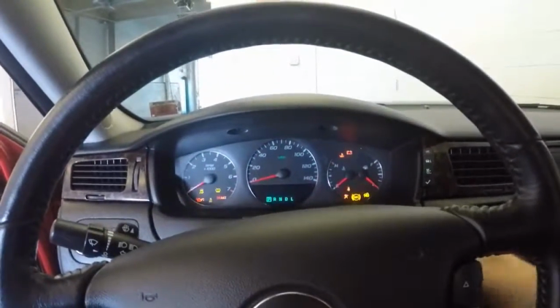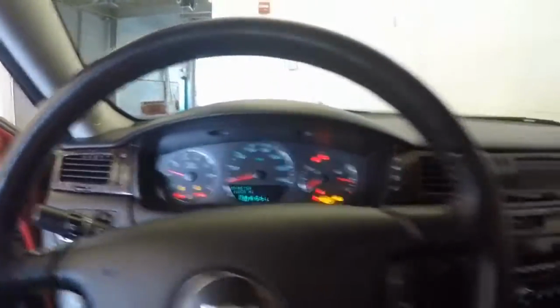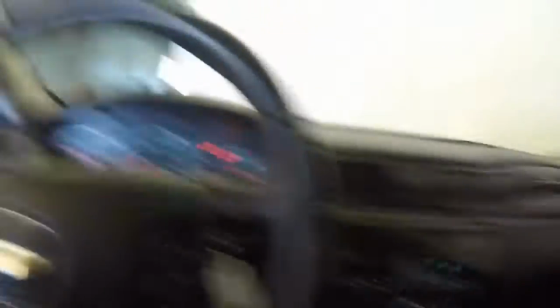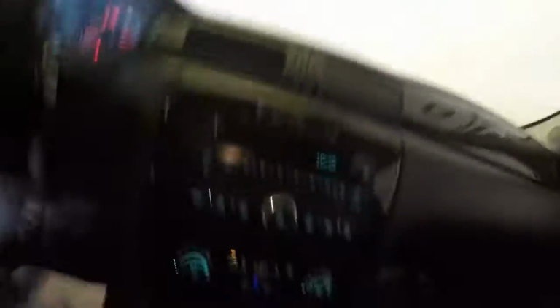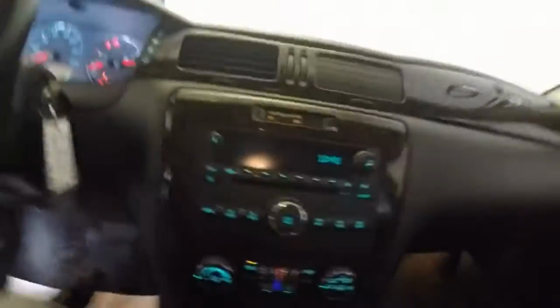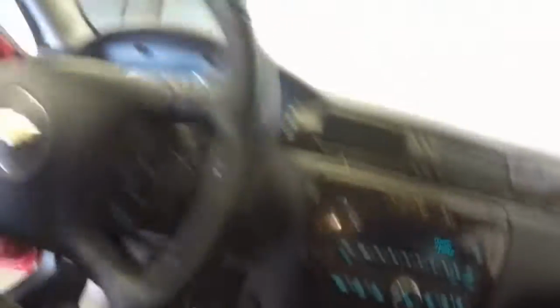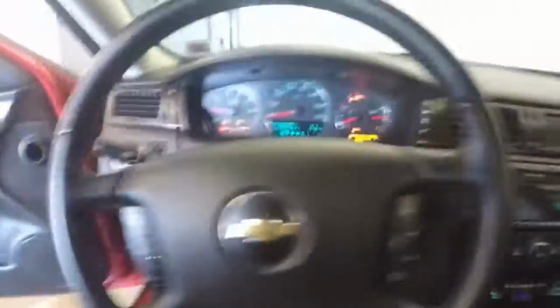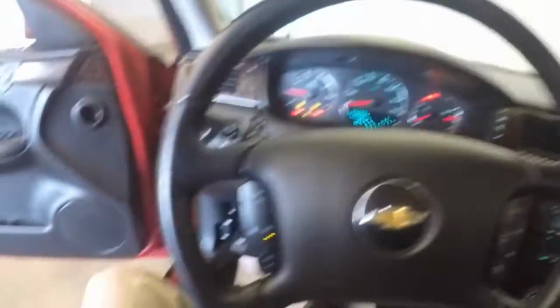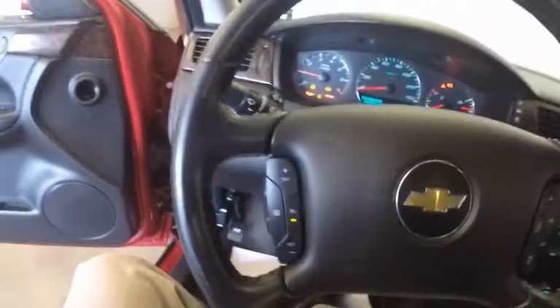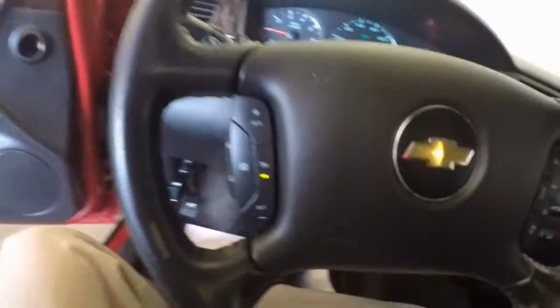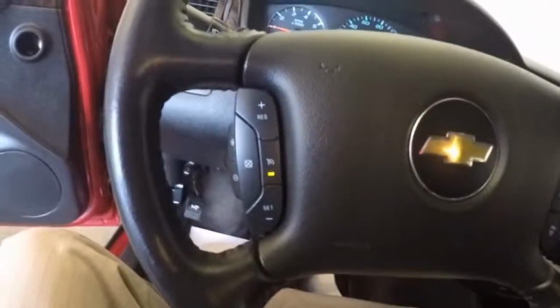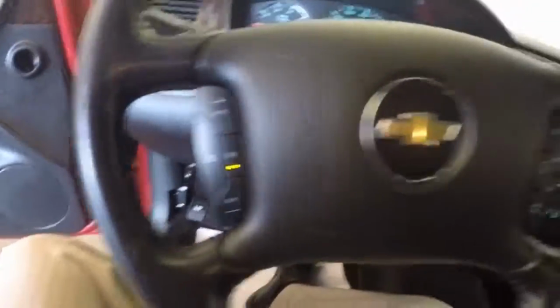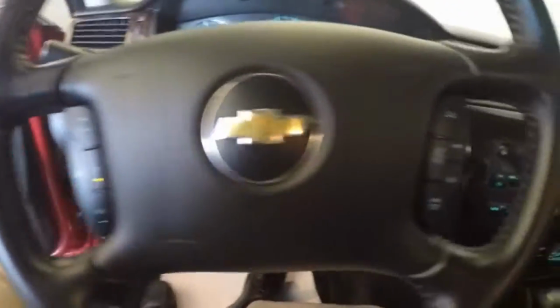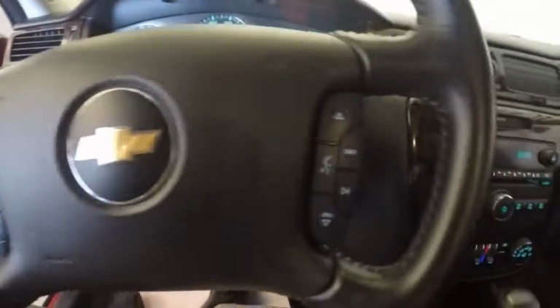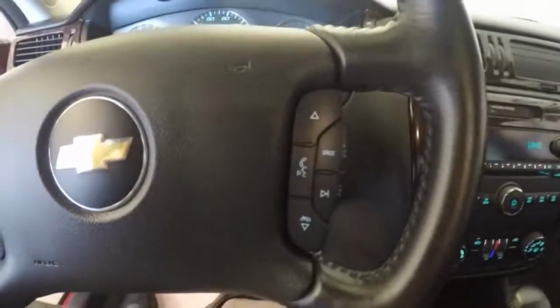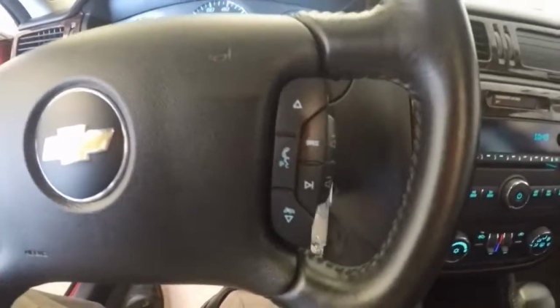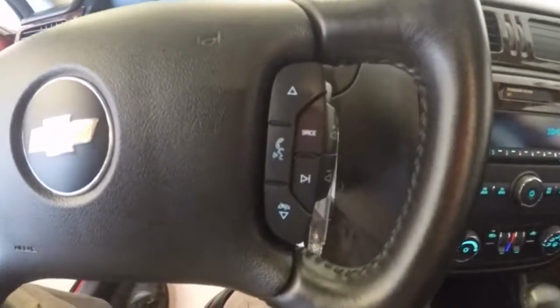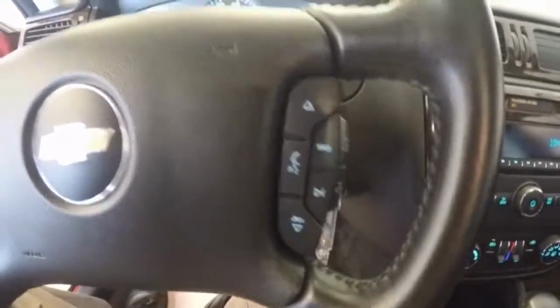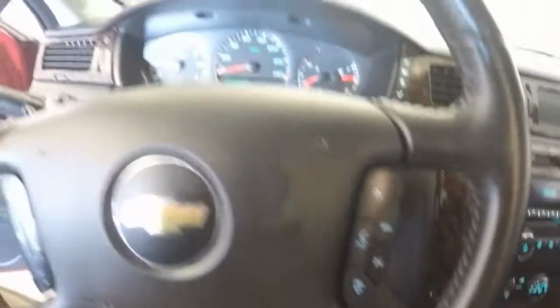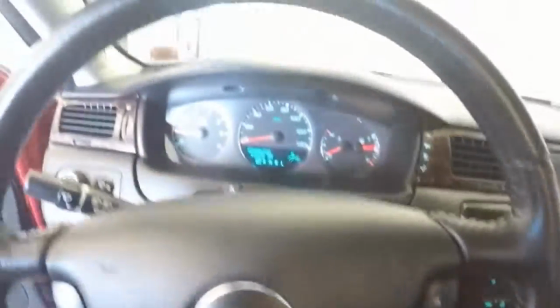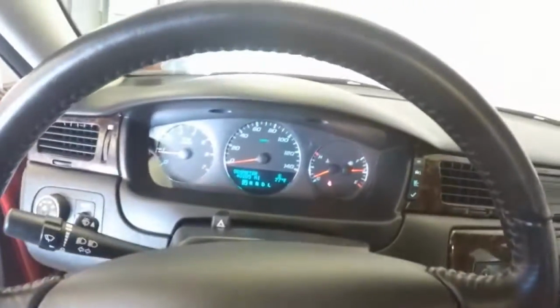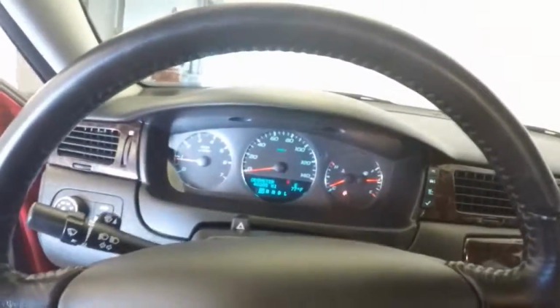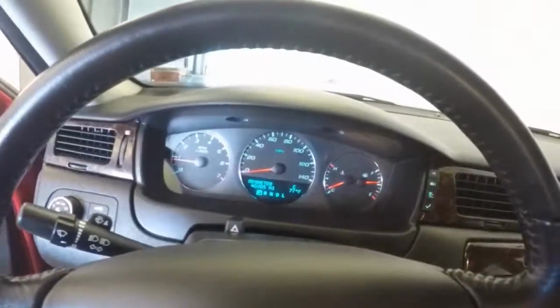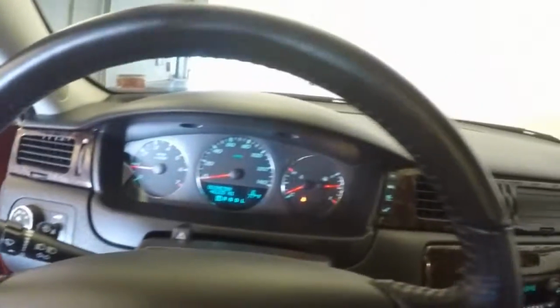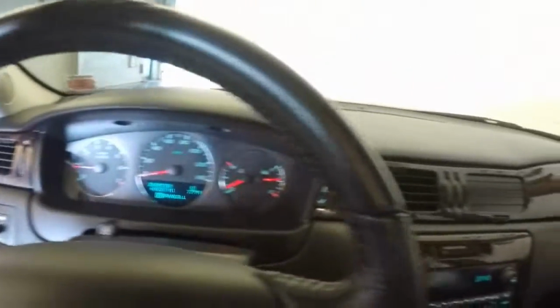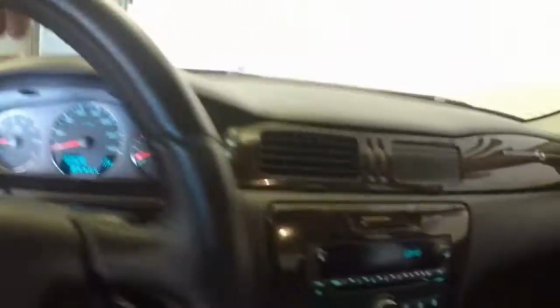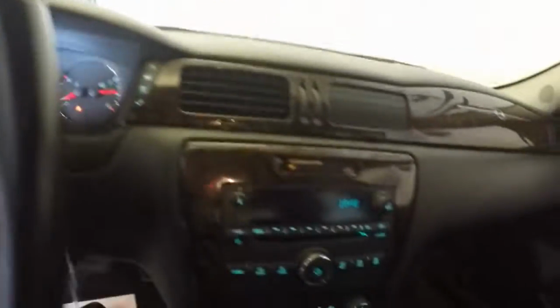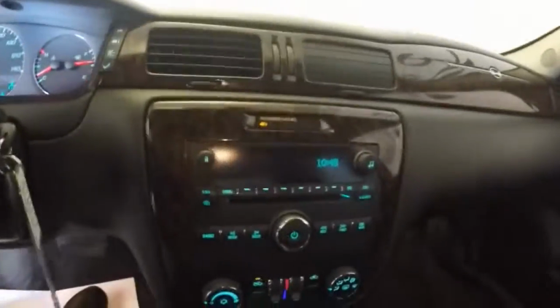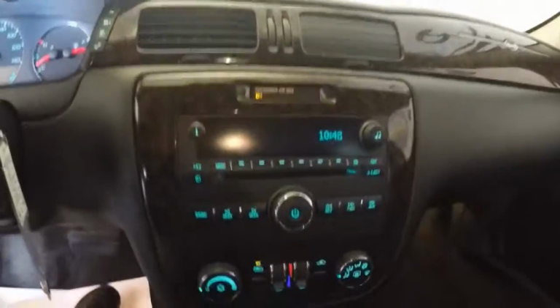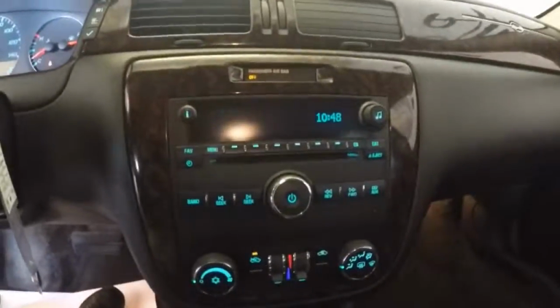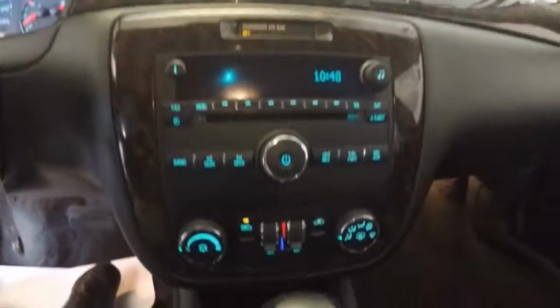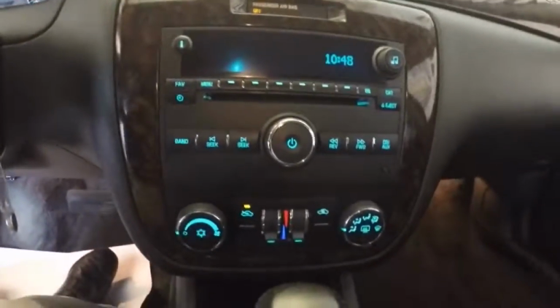Very comfortable as I sit. Cruise control and audio controls mounted here on the steering wheel. 40,000 miles on this Impala.